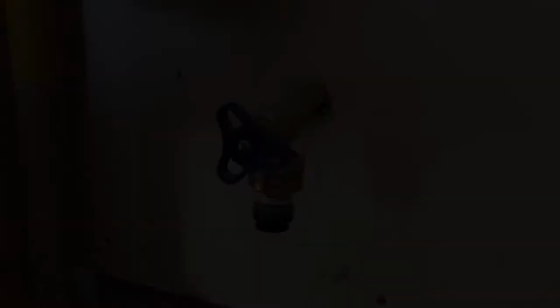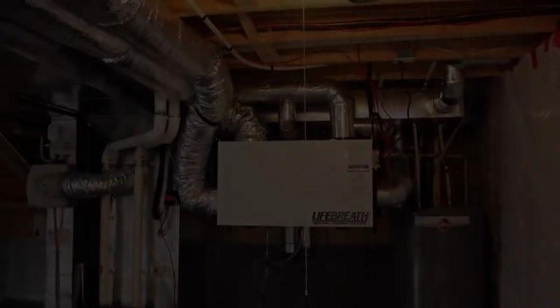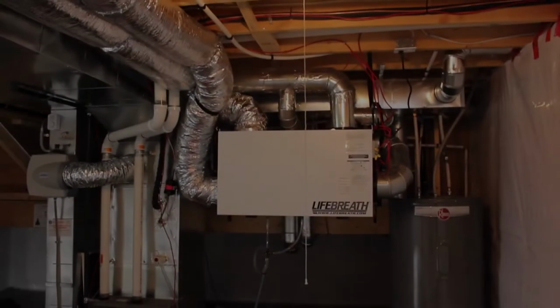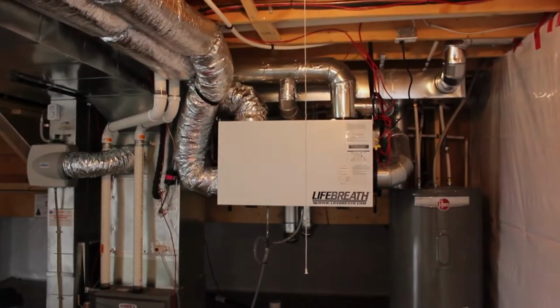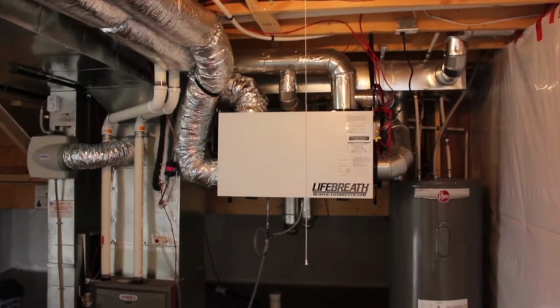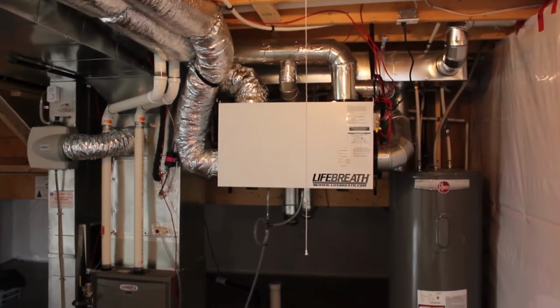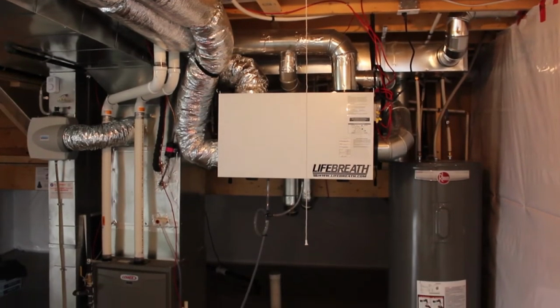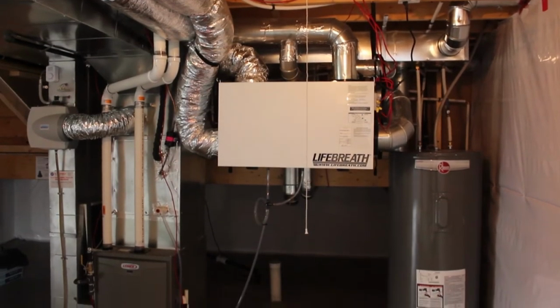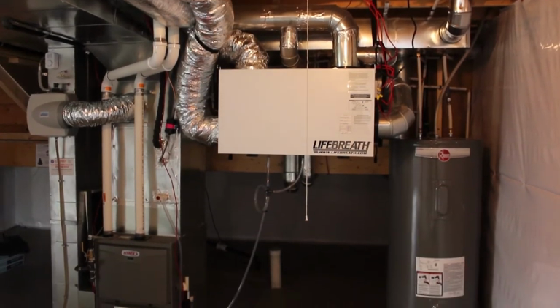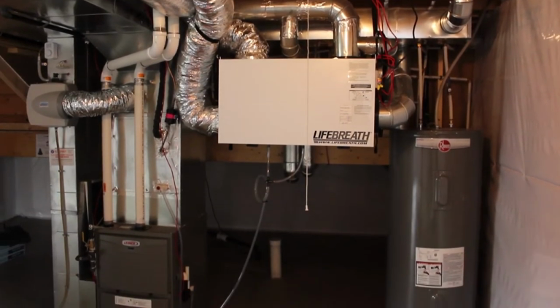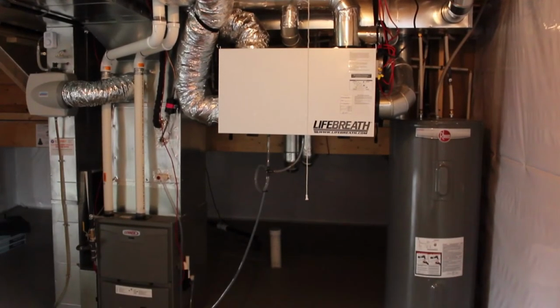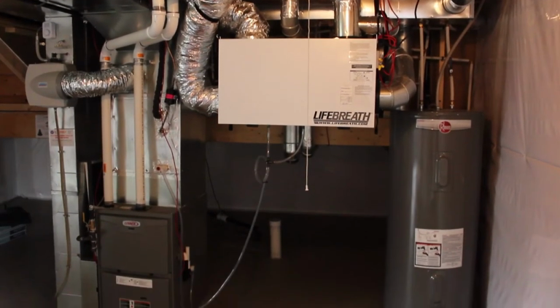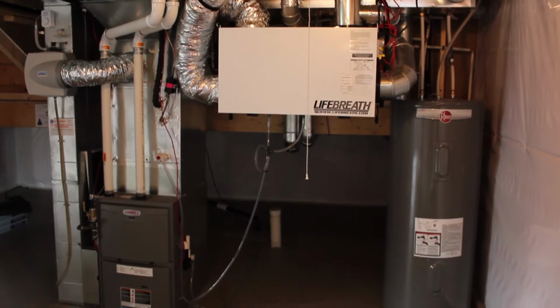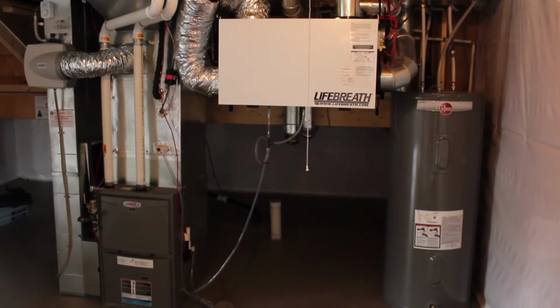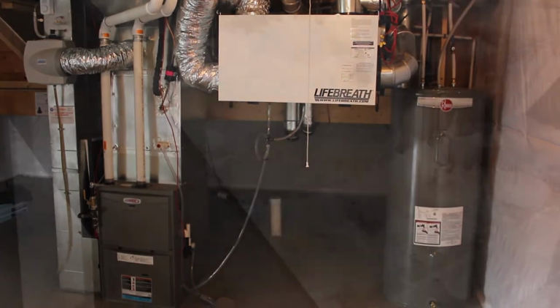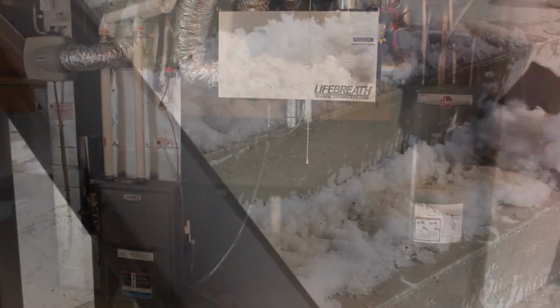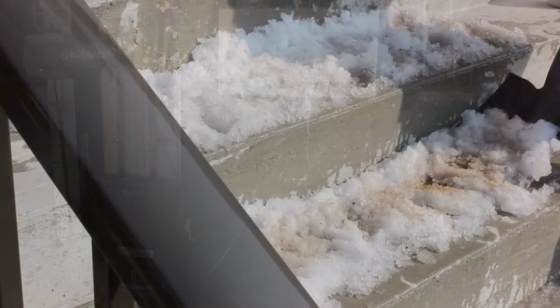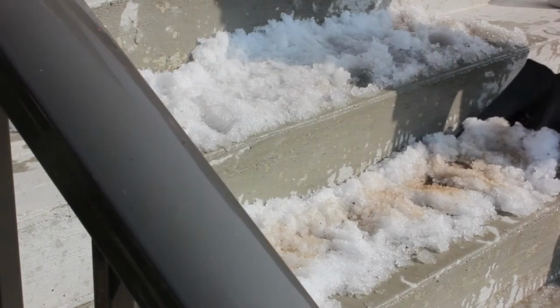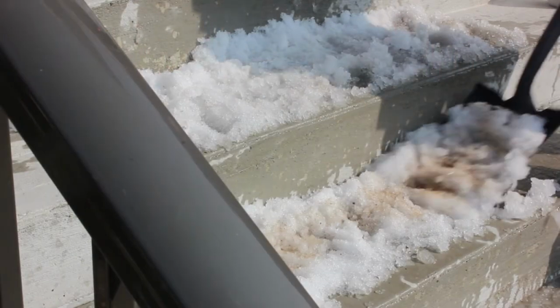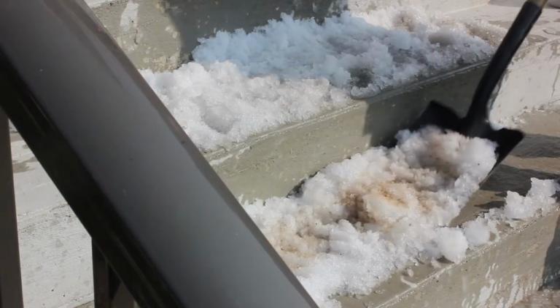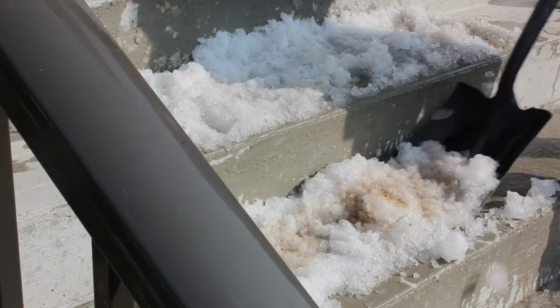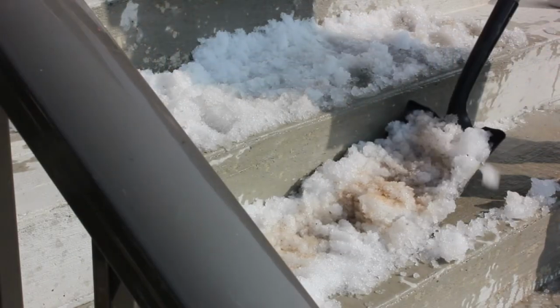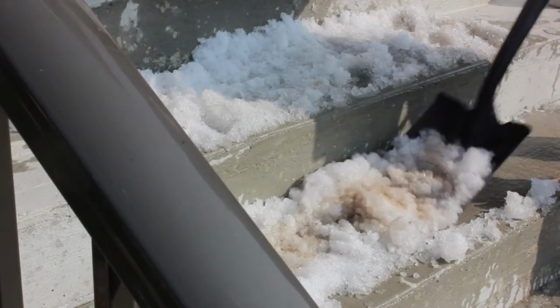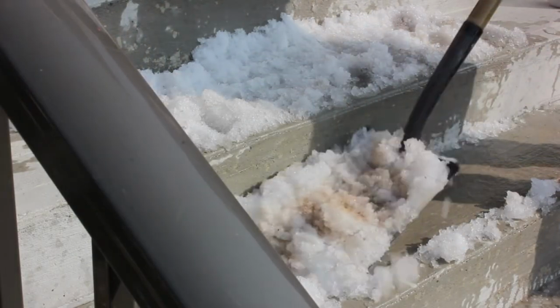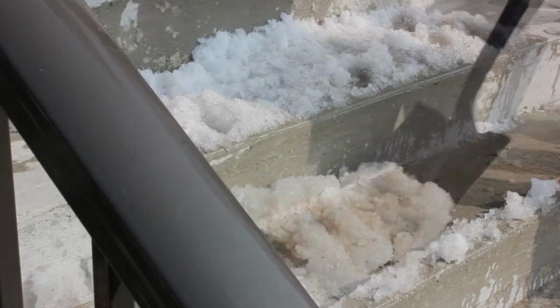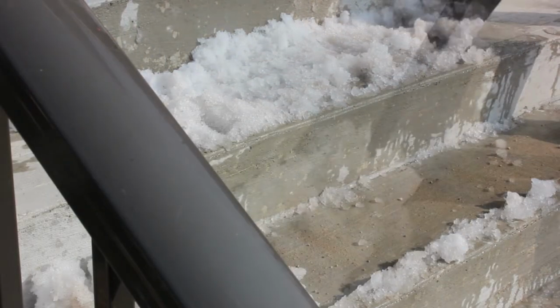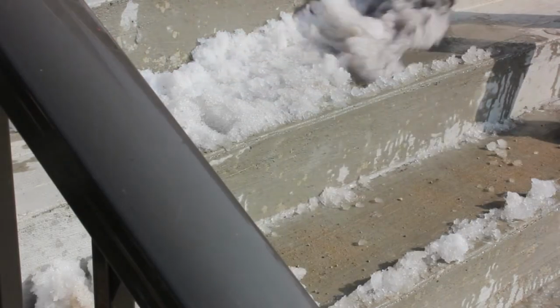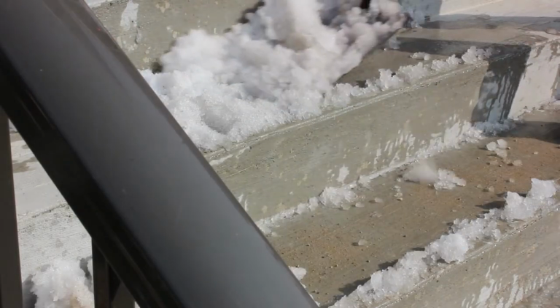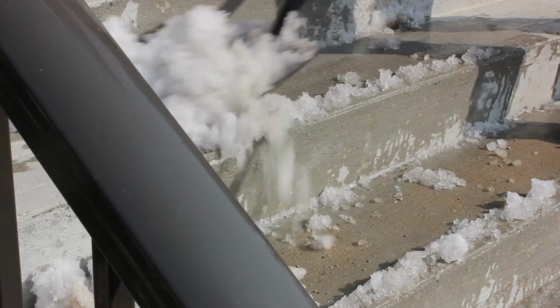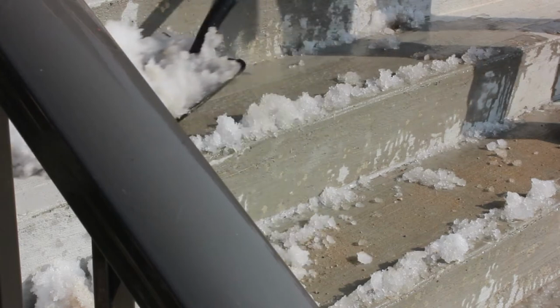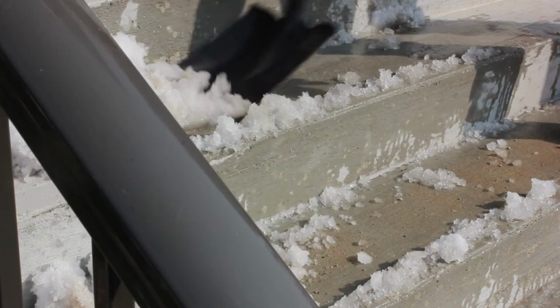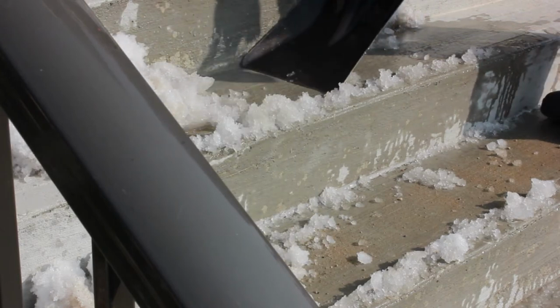In the fall, have an annual cleaning completed on the furnaces and HRV. Remove ice and snow from the porches and concrete stairs as soon as possible. Avoid salts and other melting chemicals that can damage the concrete.